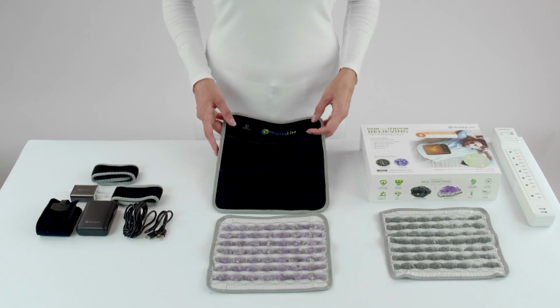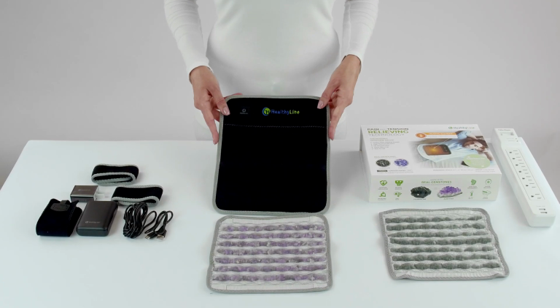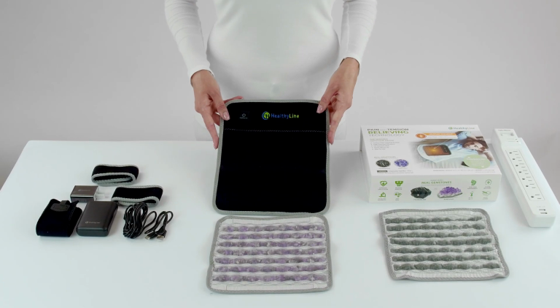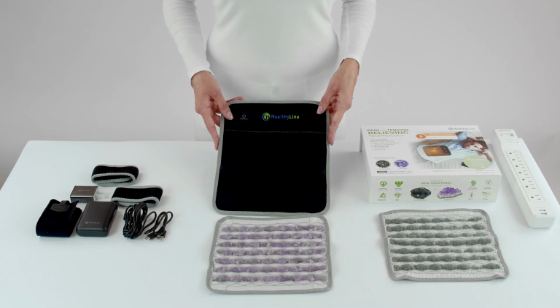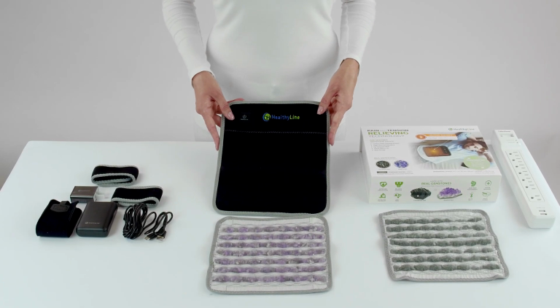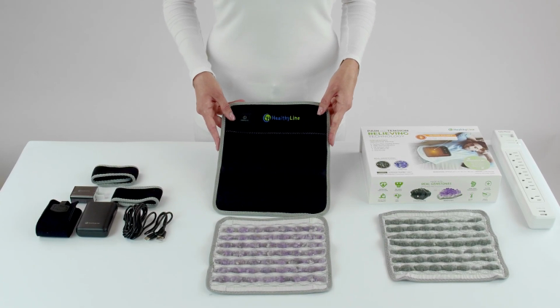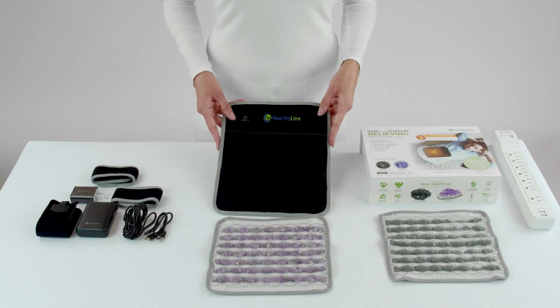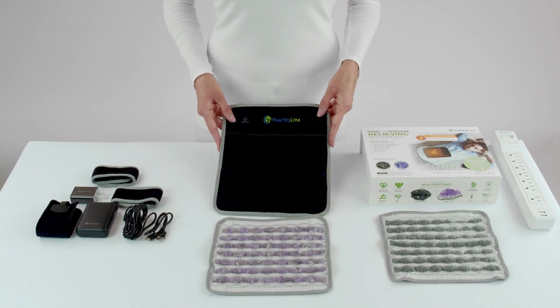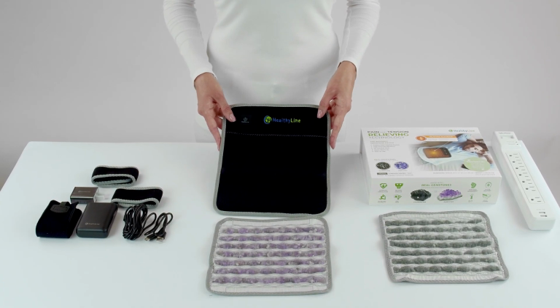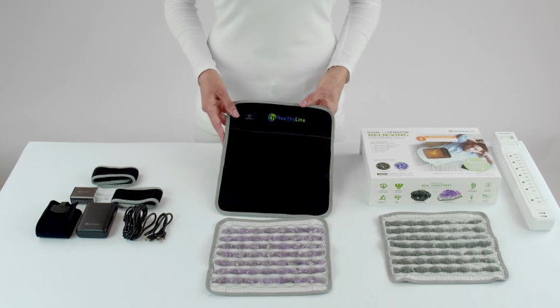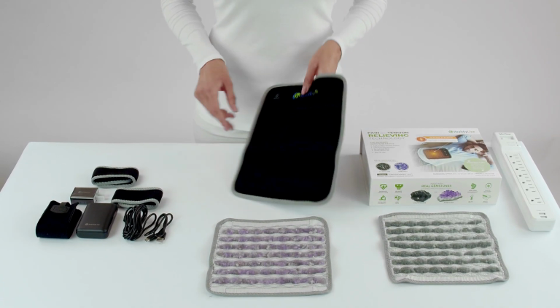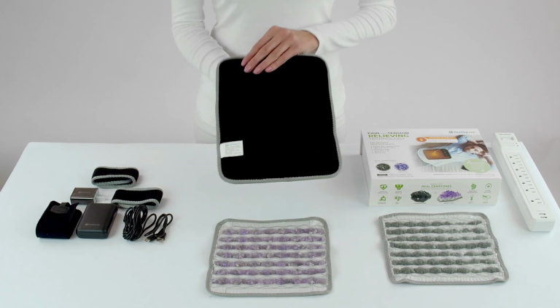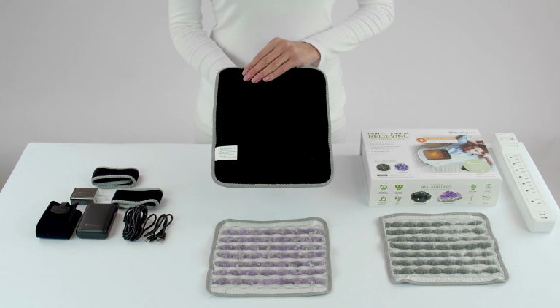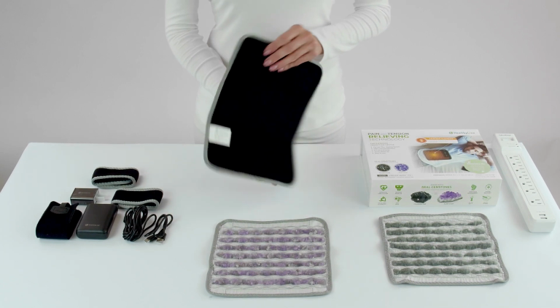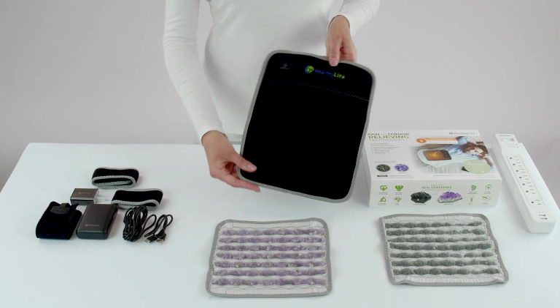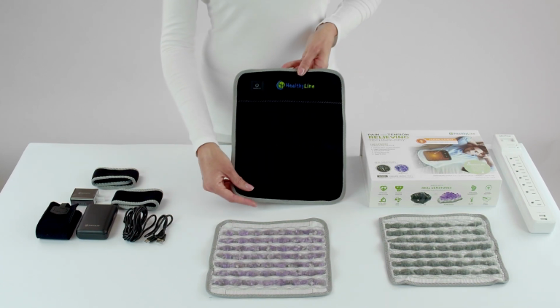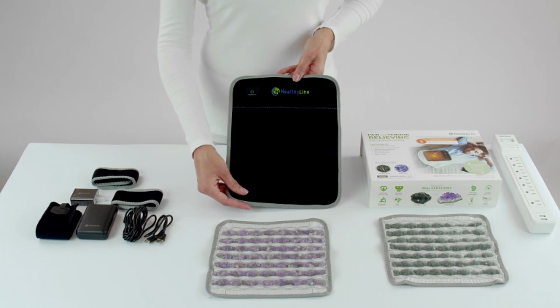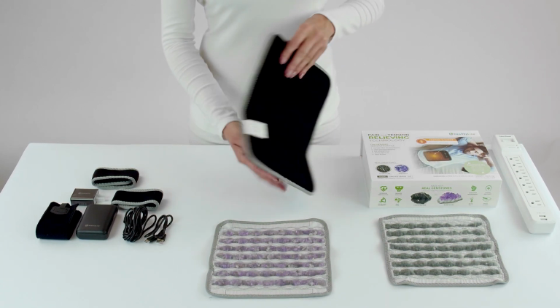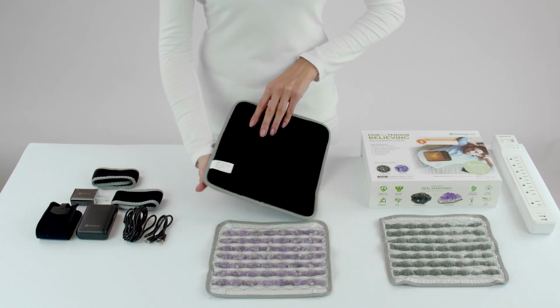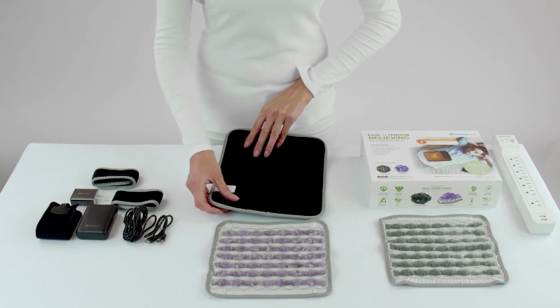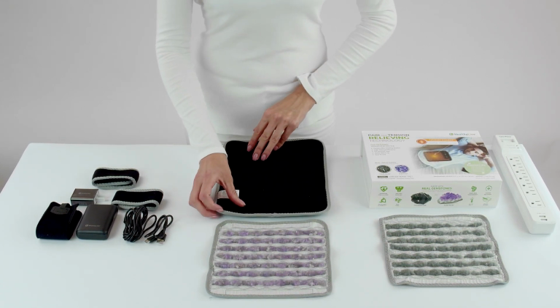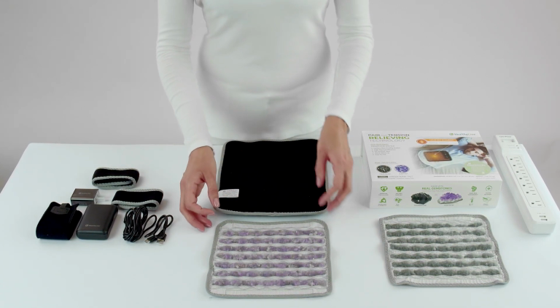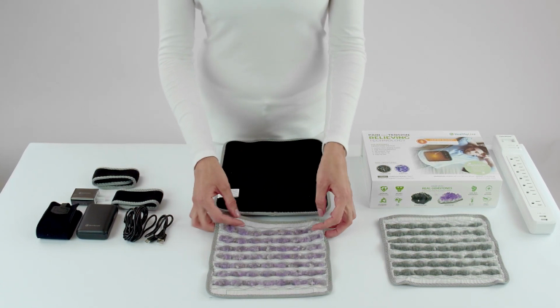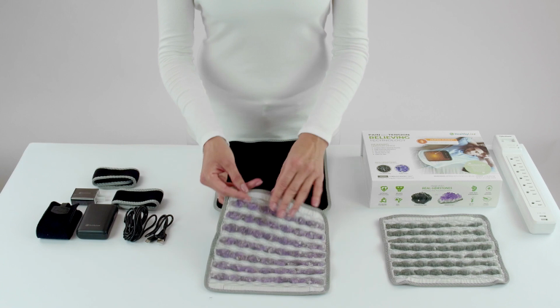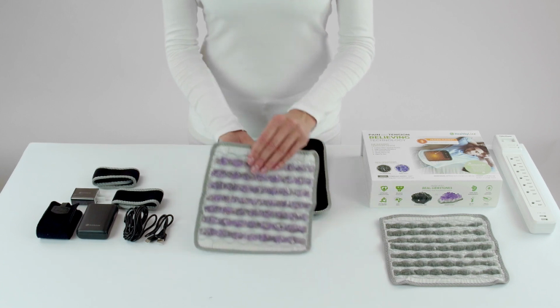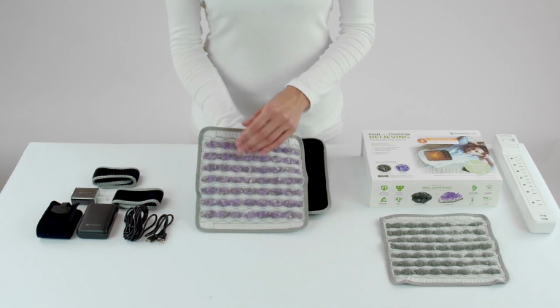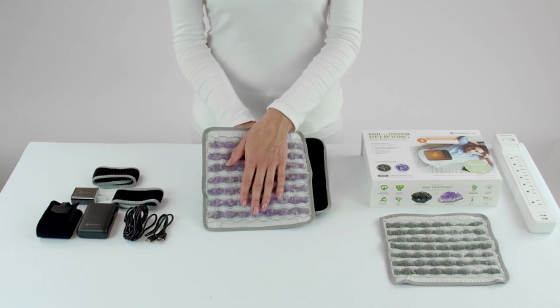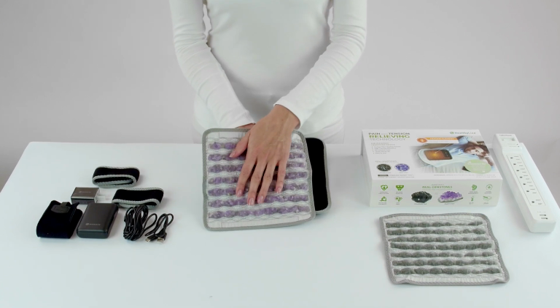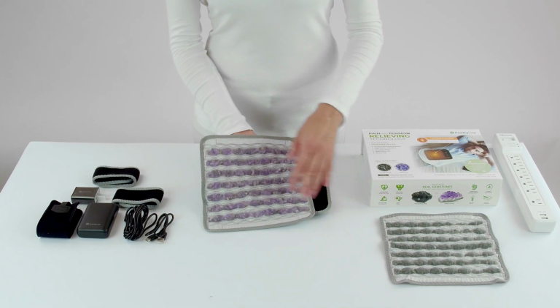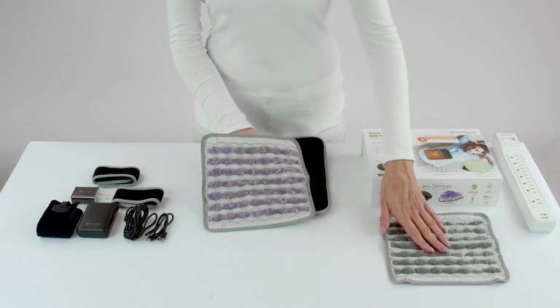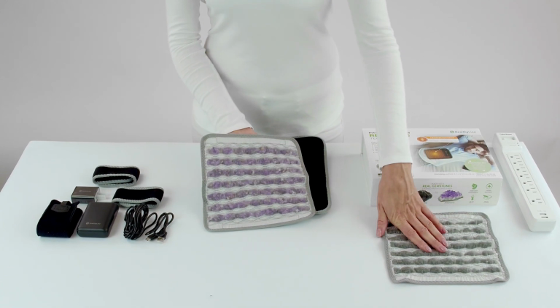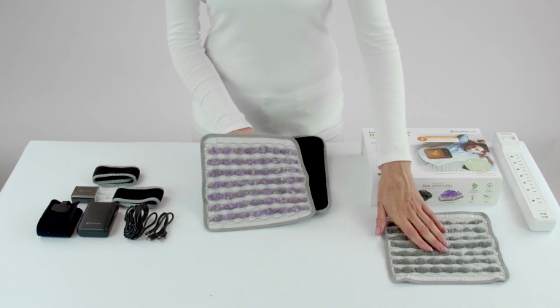This is the HealthyLine power pad. We have the stone inserts here. This is the amethyst one here, and this is the tourmaline.